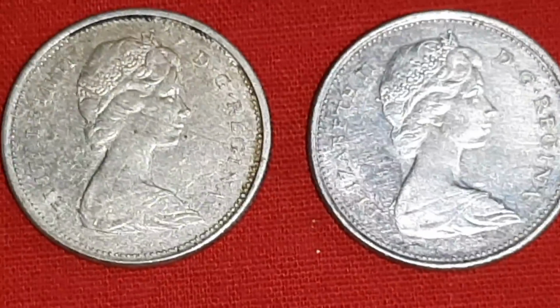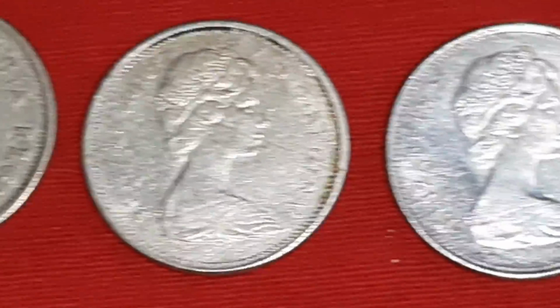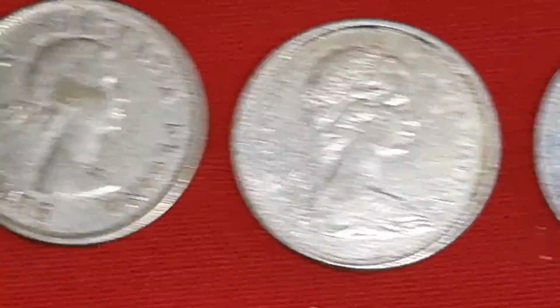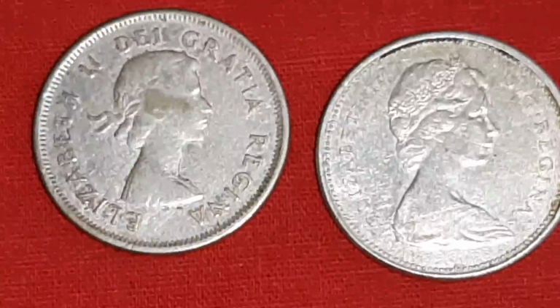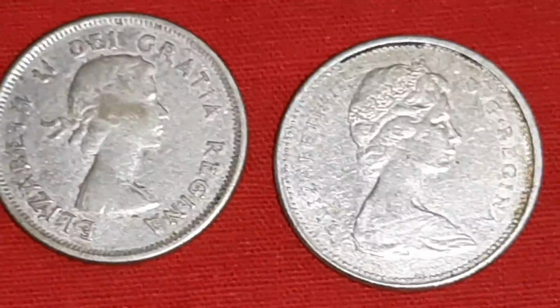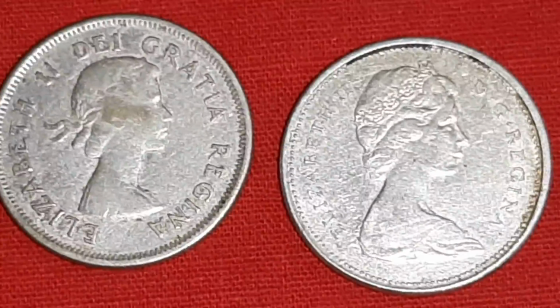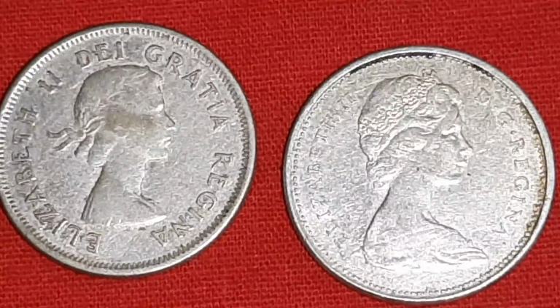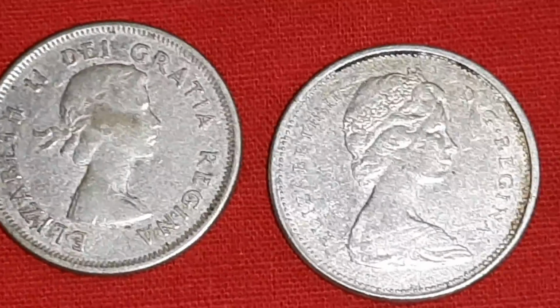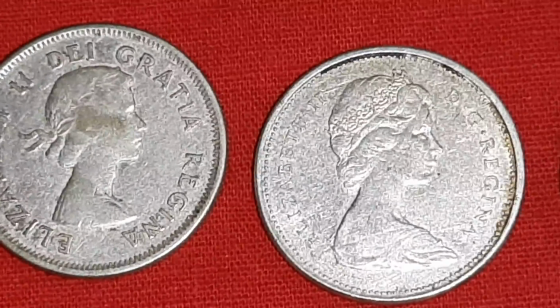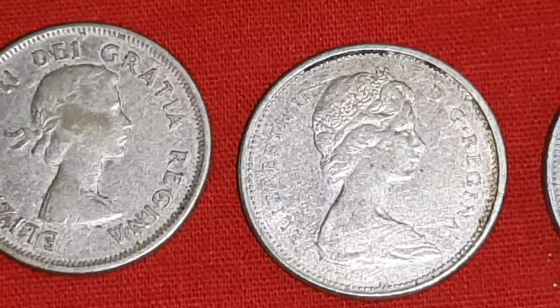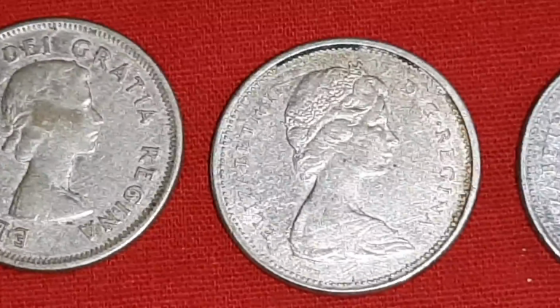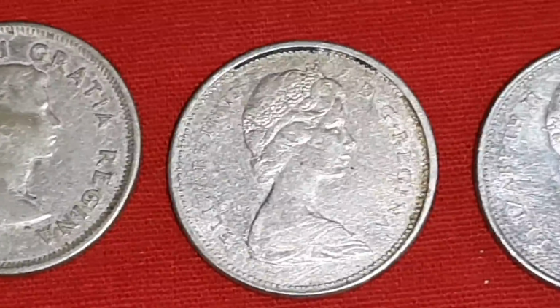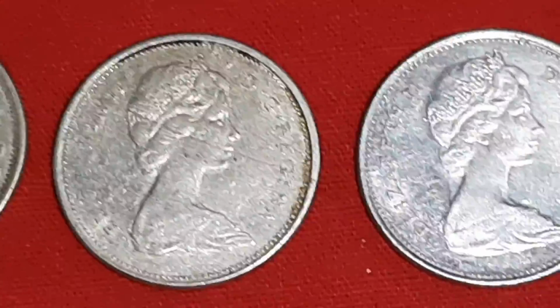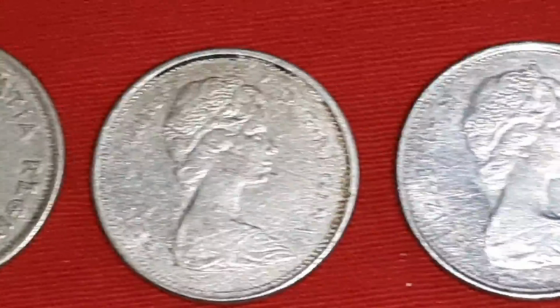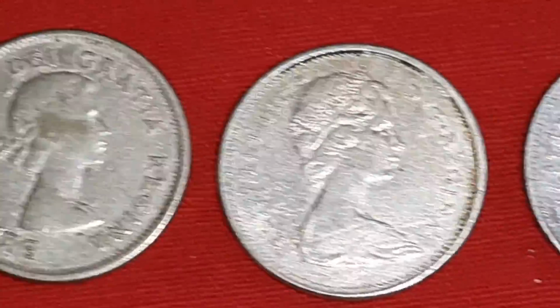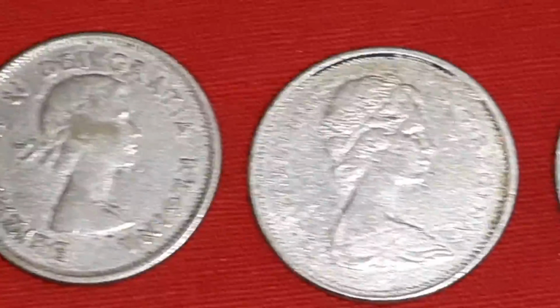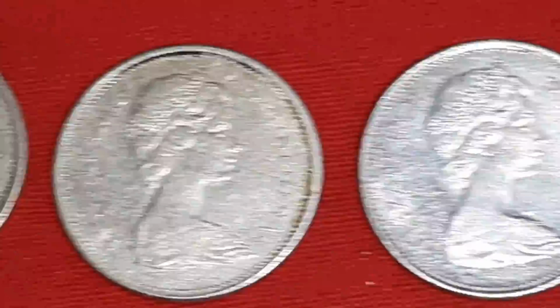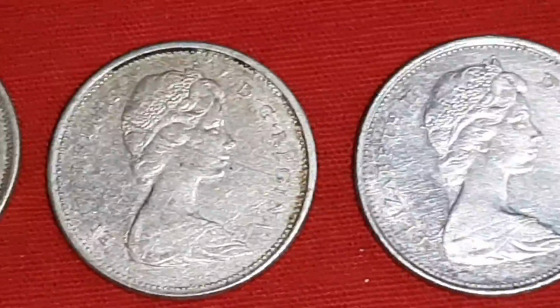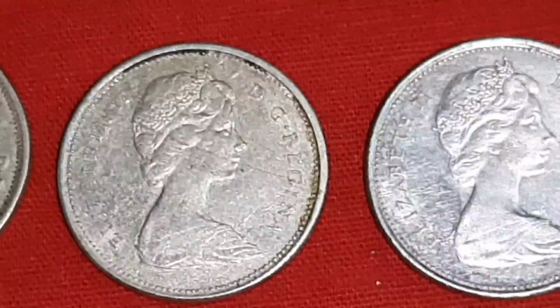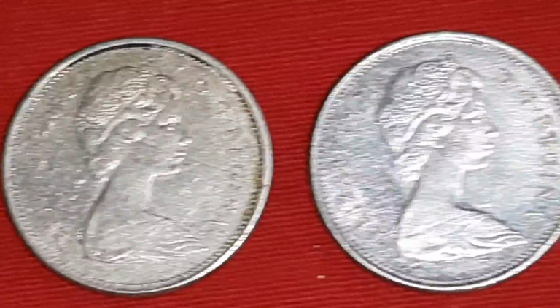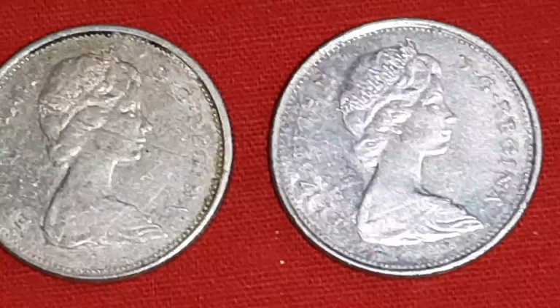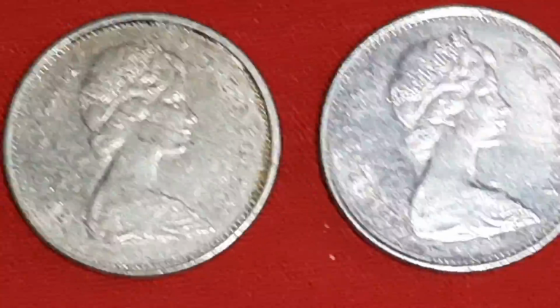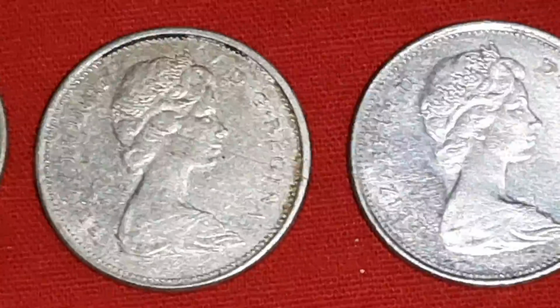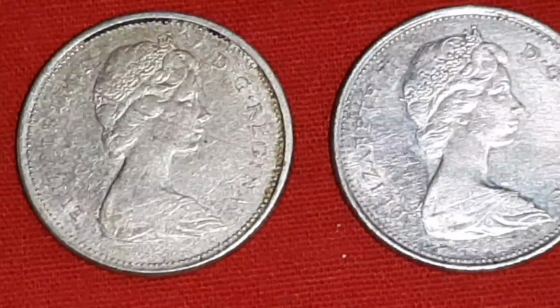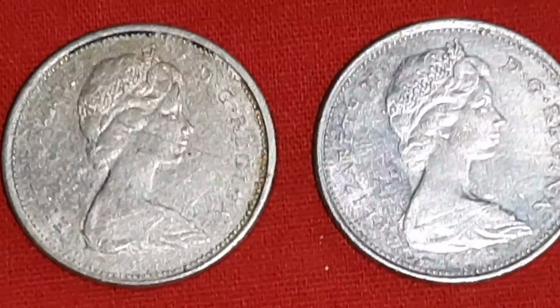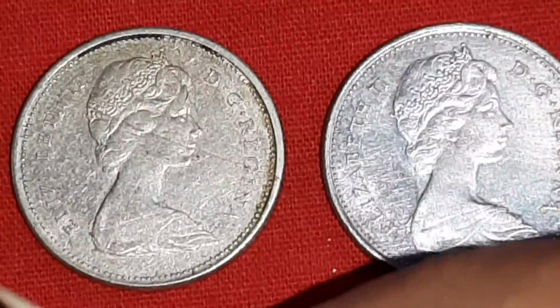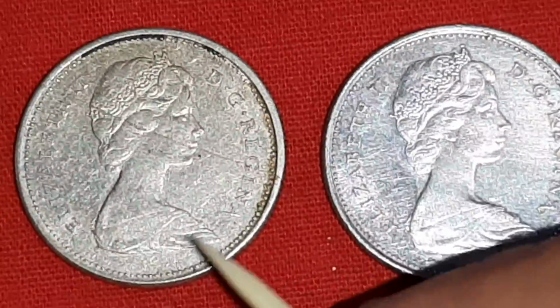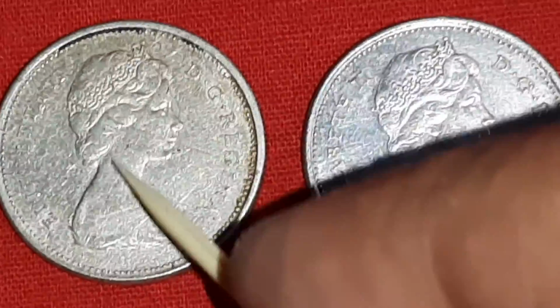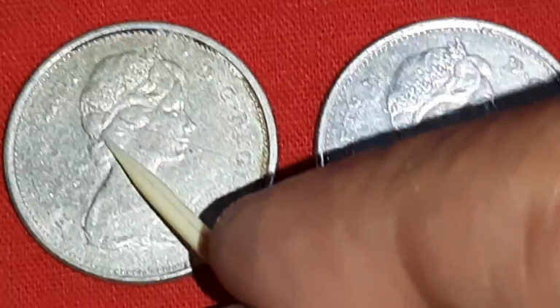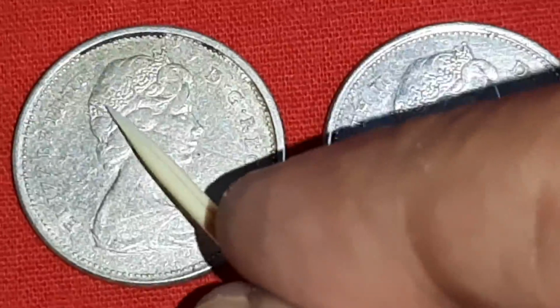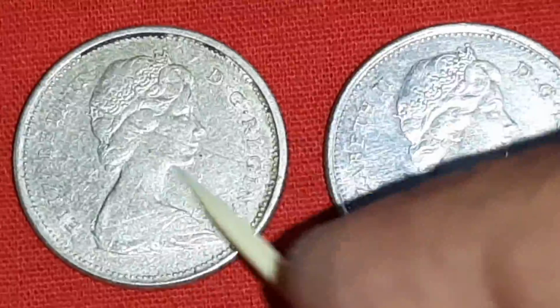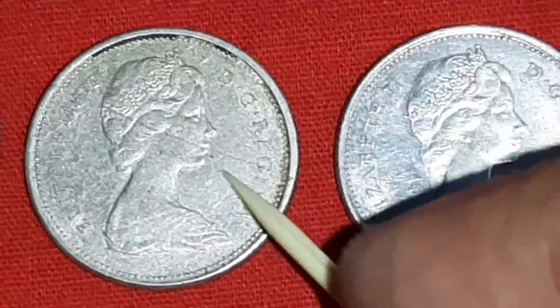All four coins are in good condition. Only this coin is a little damaged.